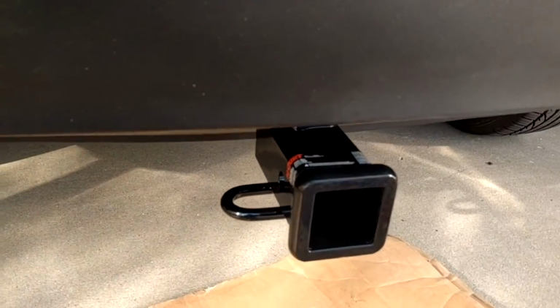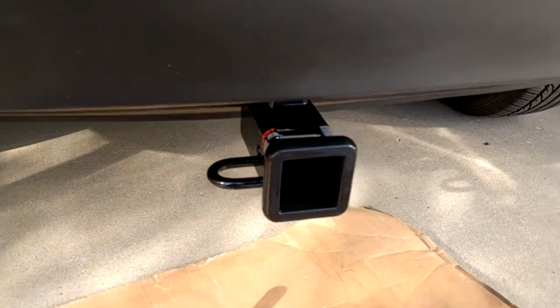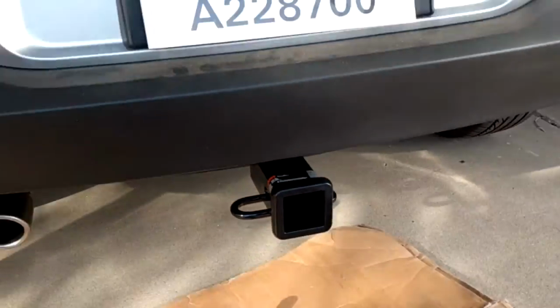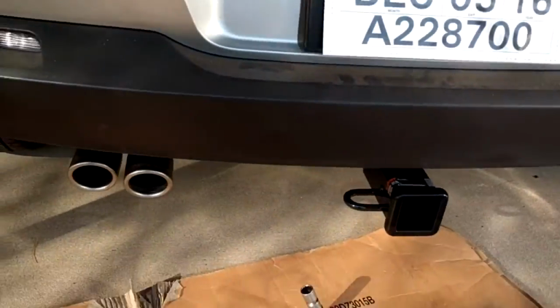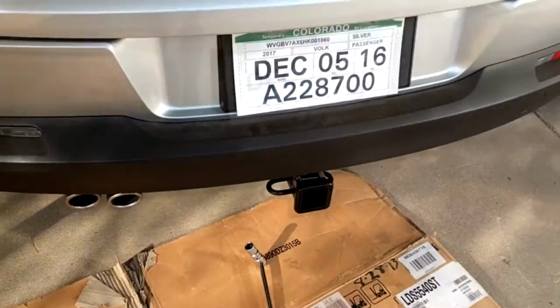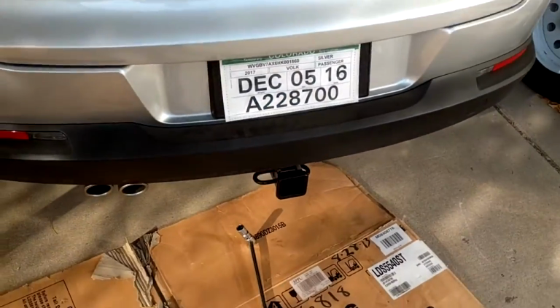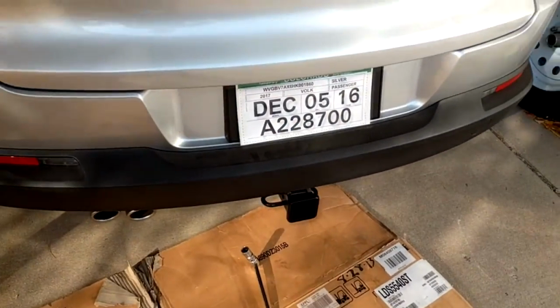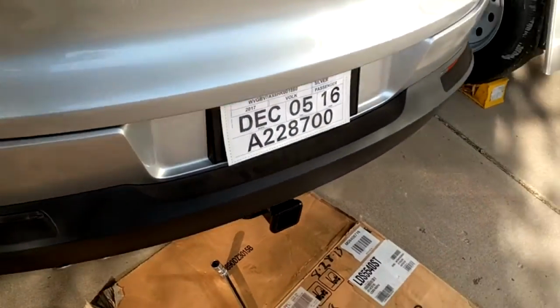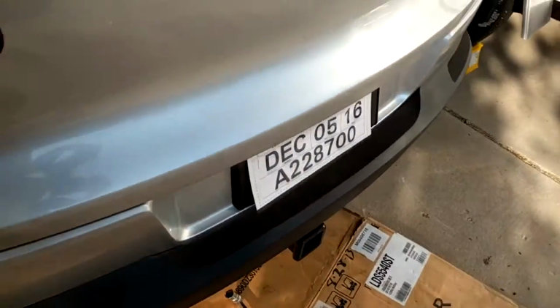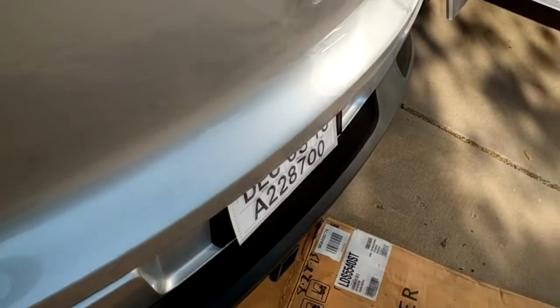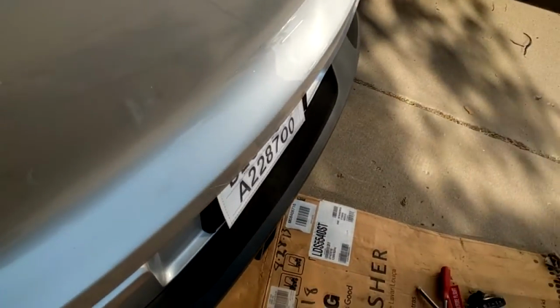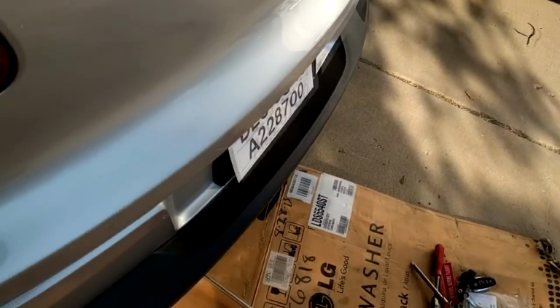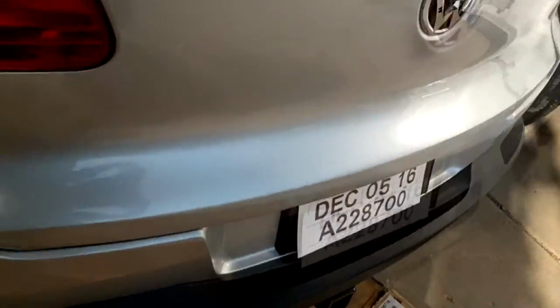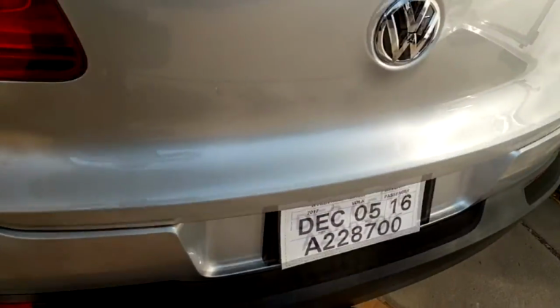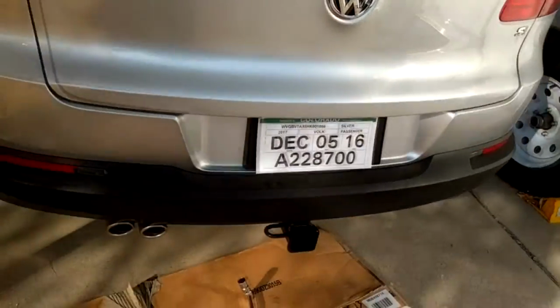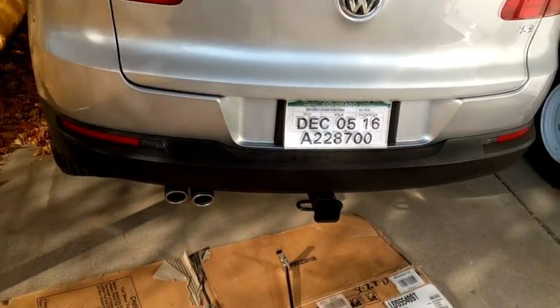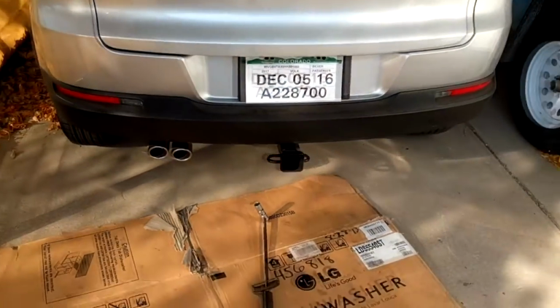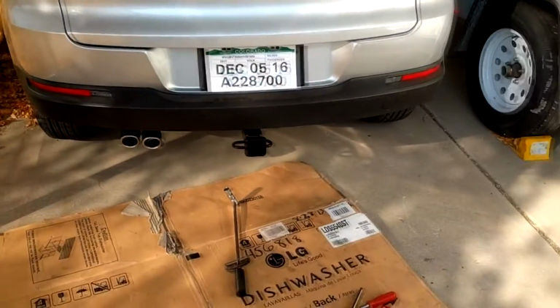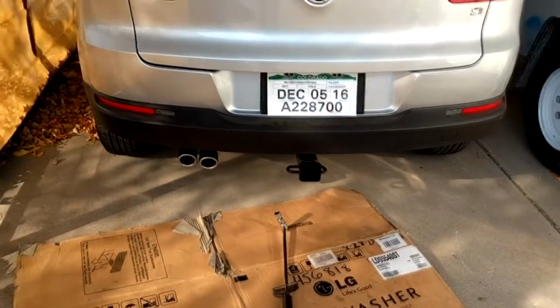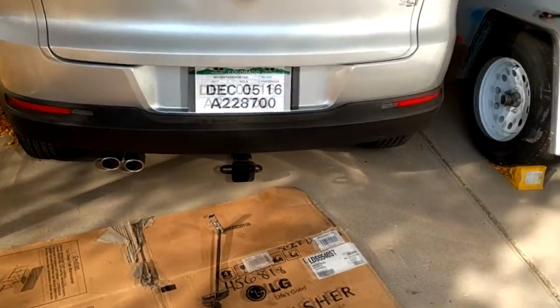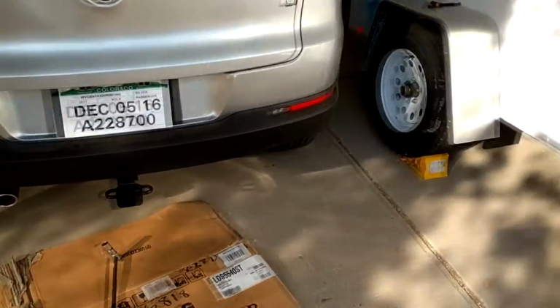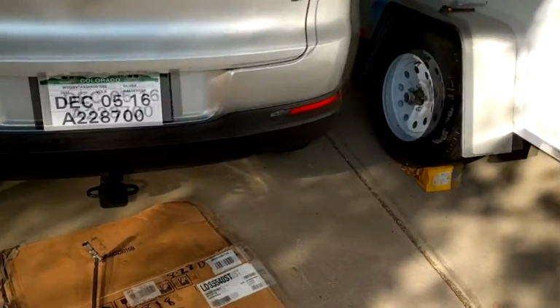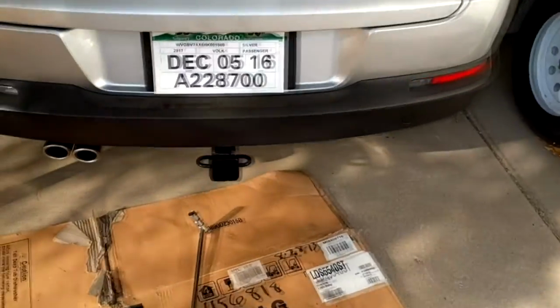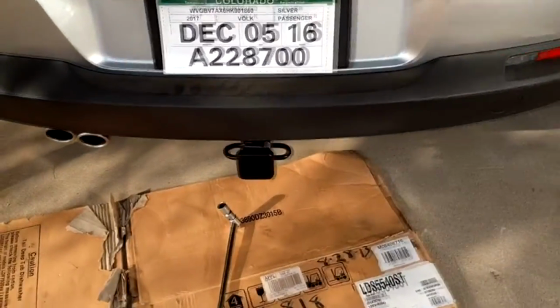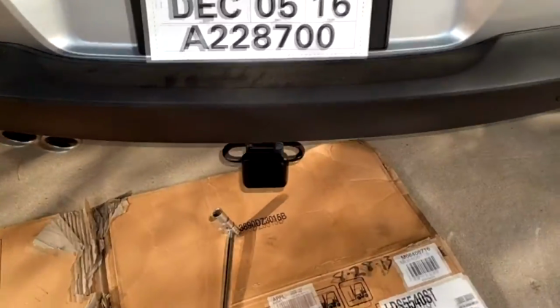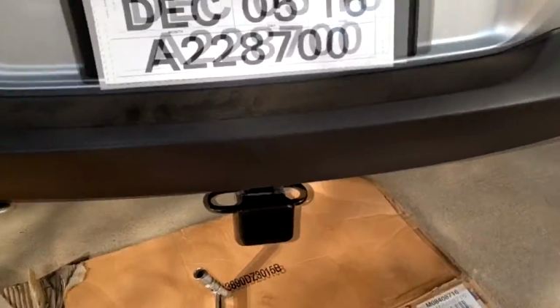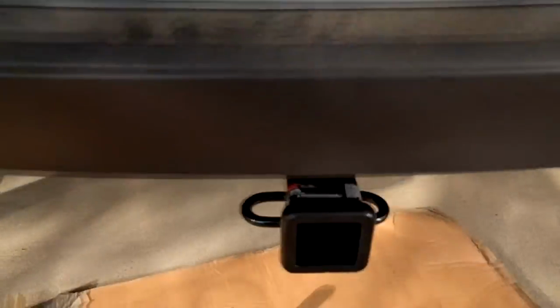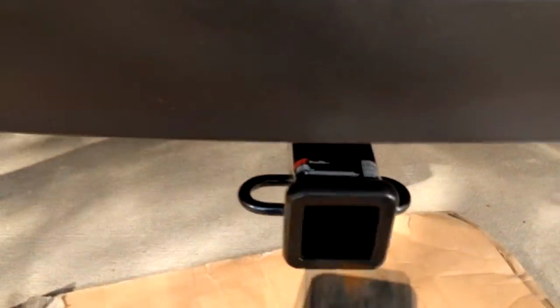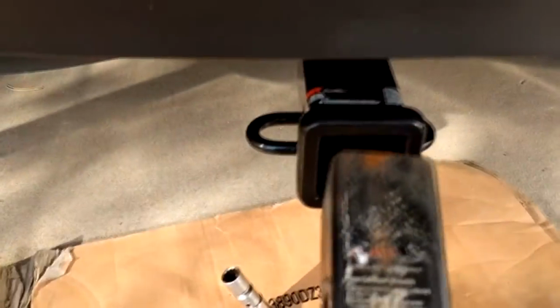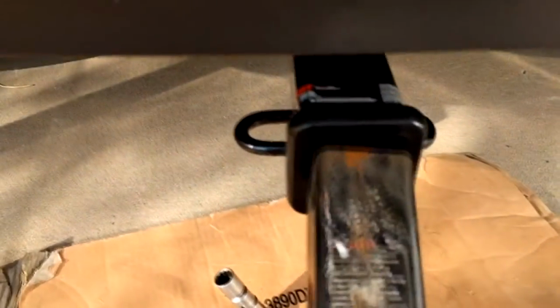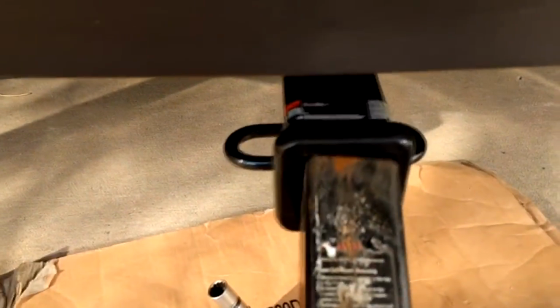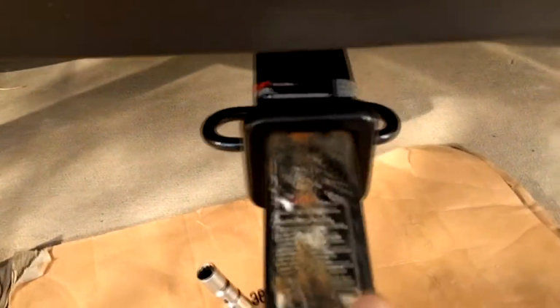And this is how it looks. You can barely see it from the top, though you can definitely see it from the back a little bit. Looks nice. Let's see what it looks like with a receiver in there.